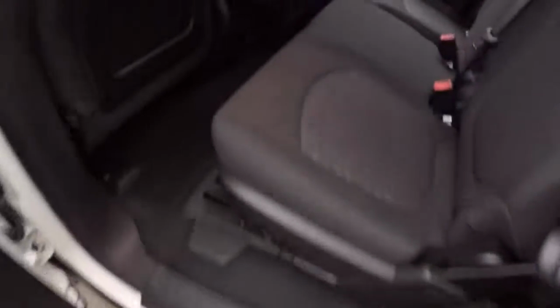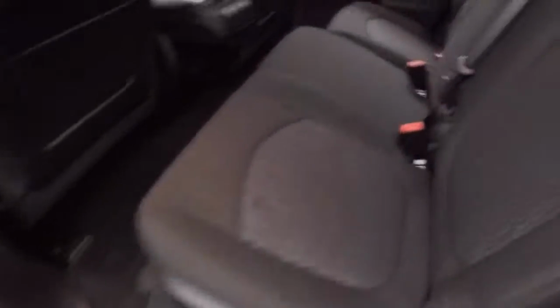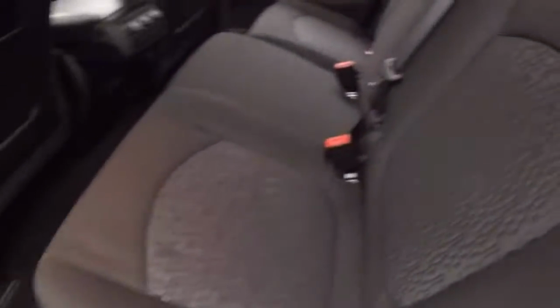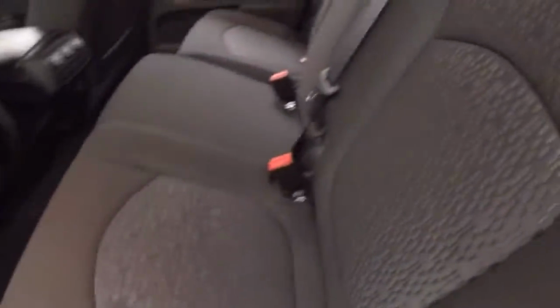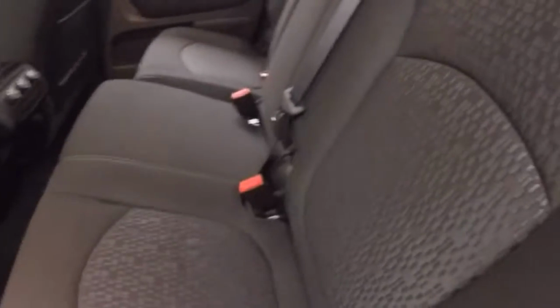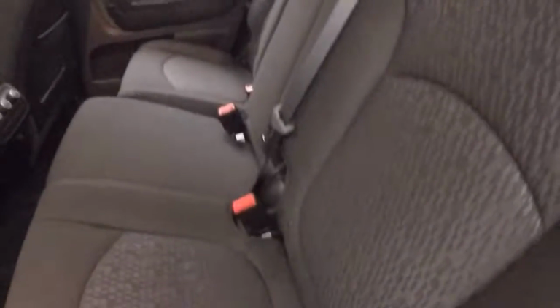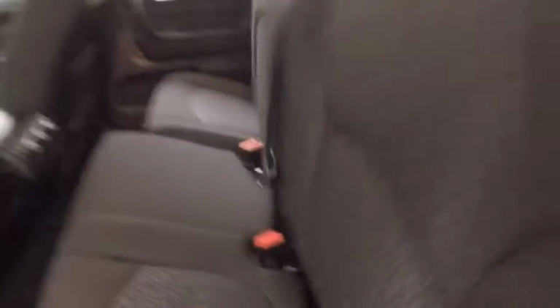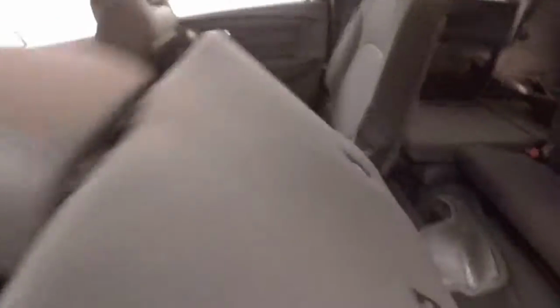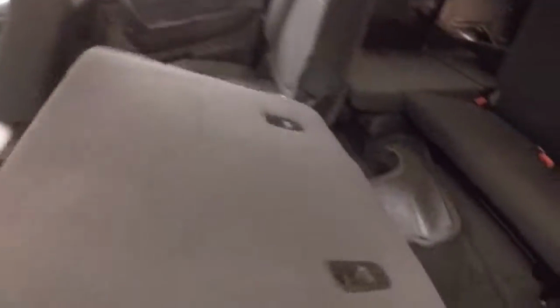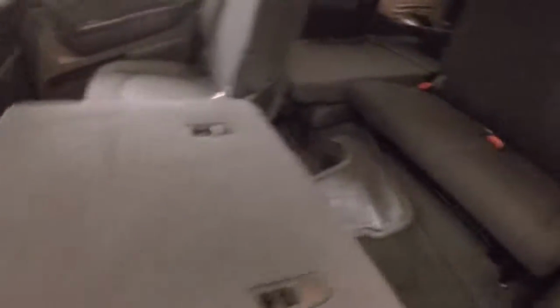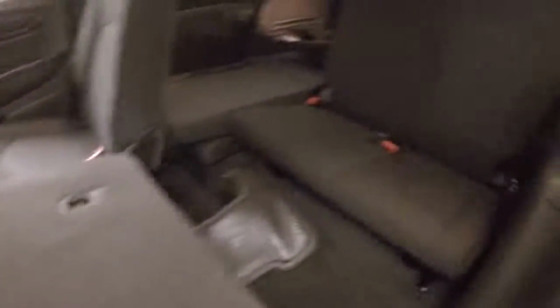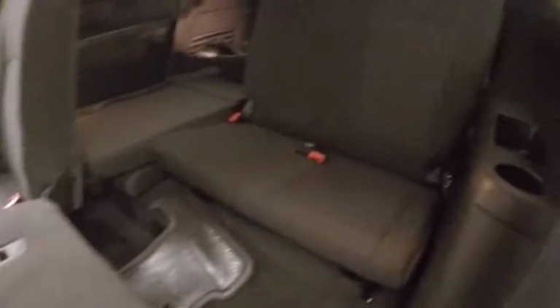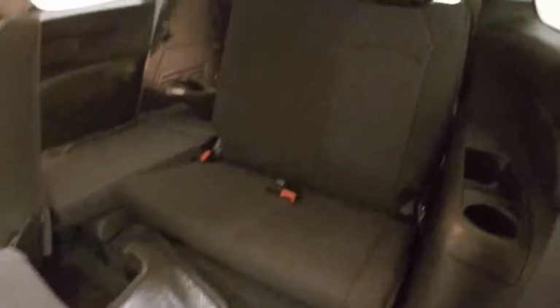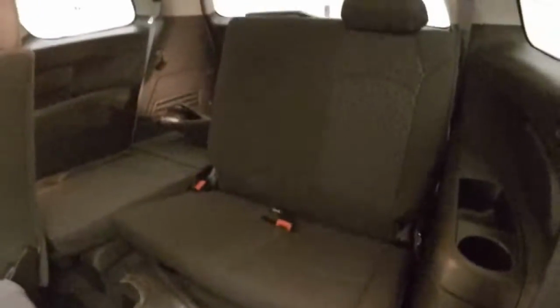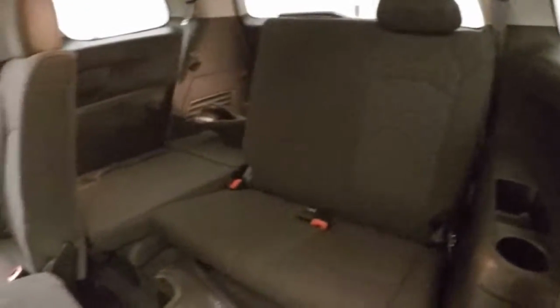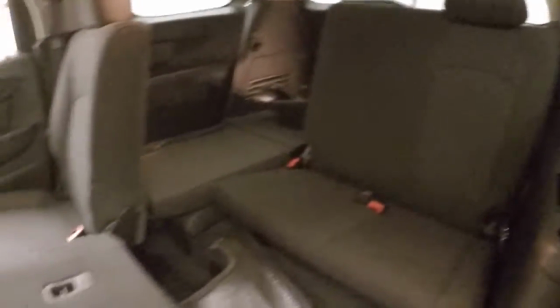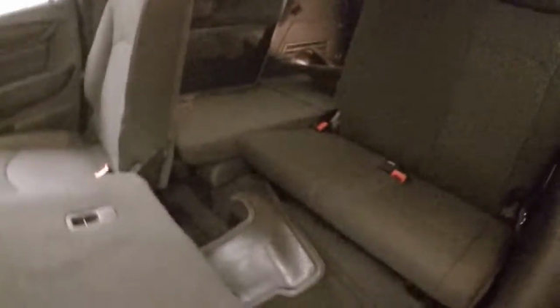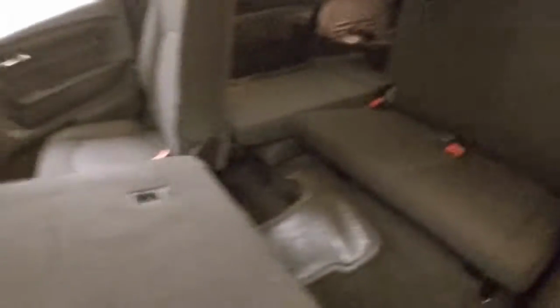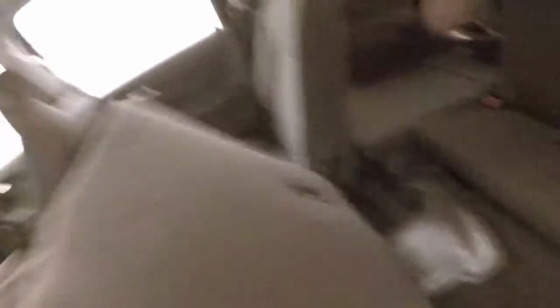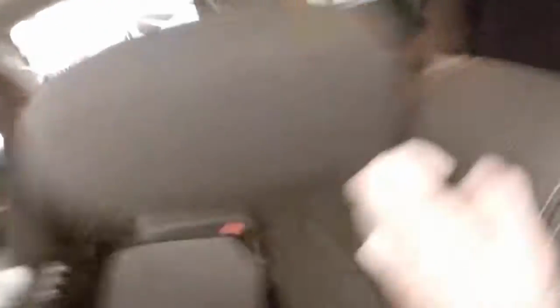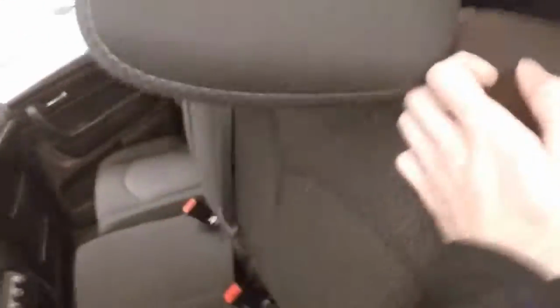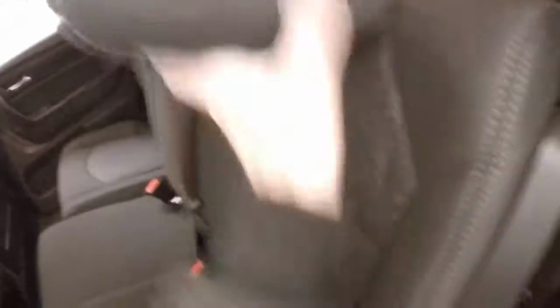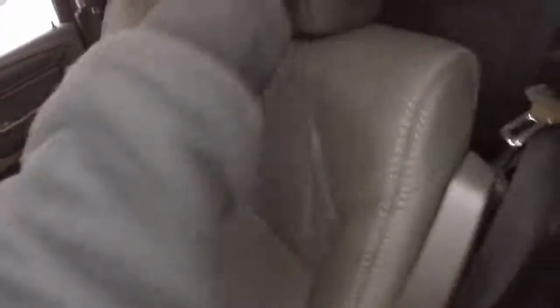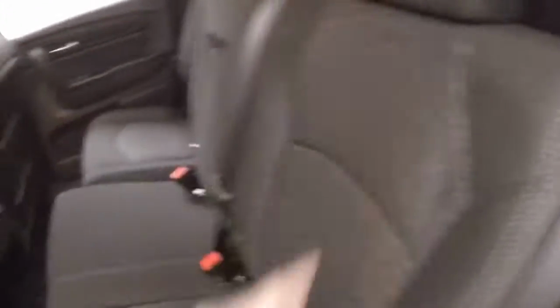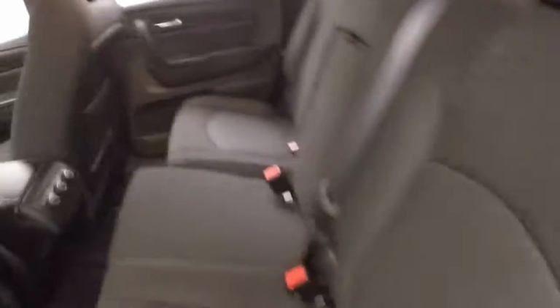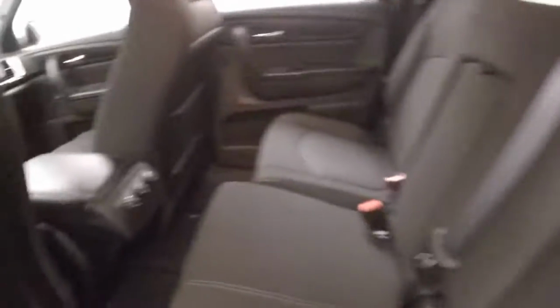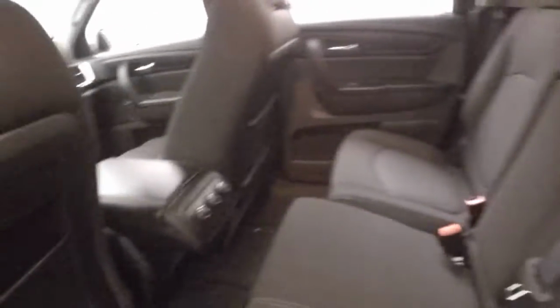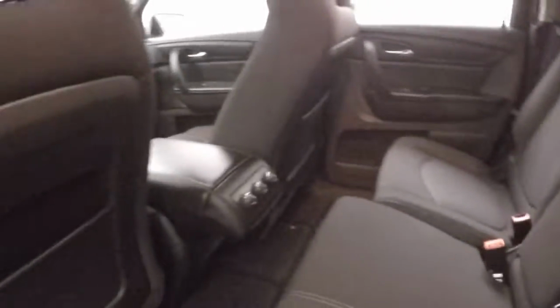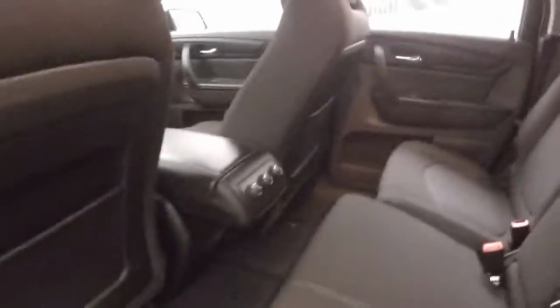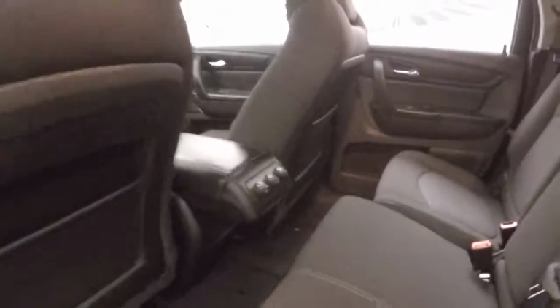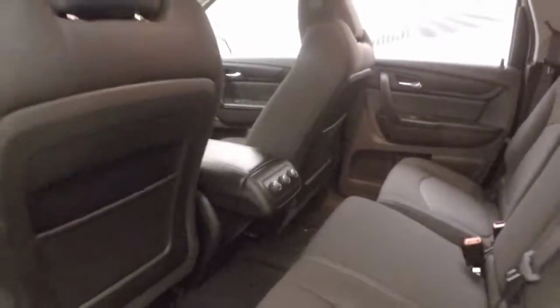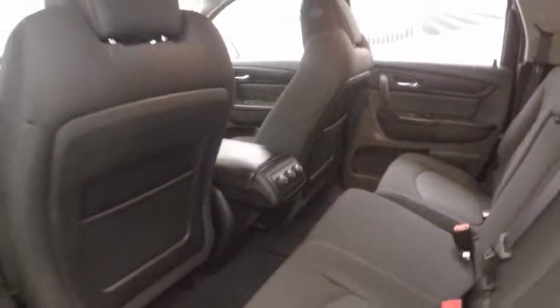Interior's in great shape. Third row seating here. Climate controls in the back.